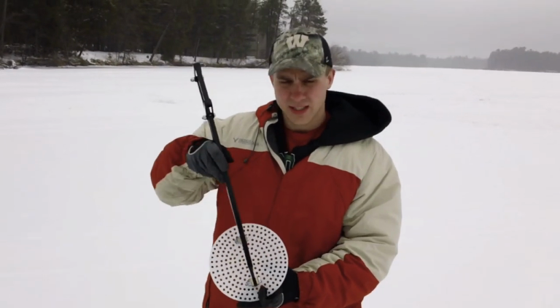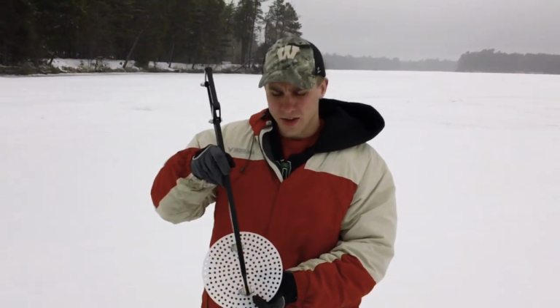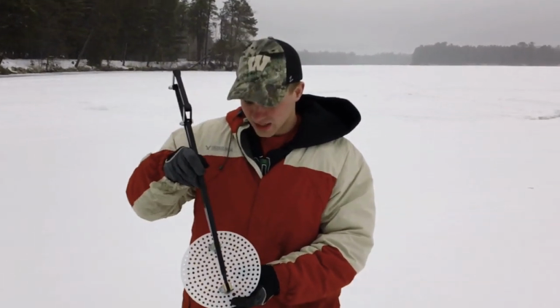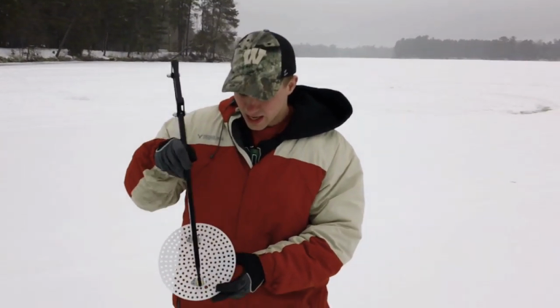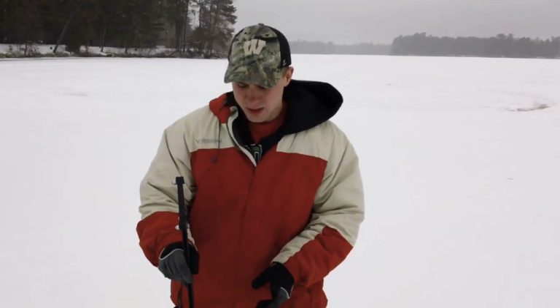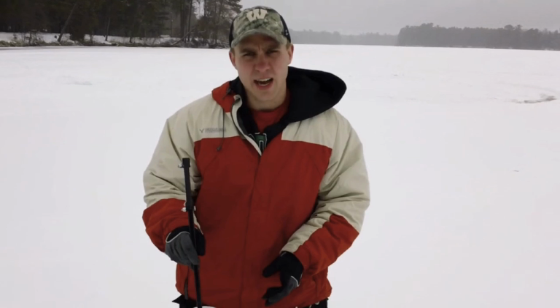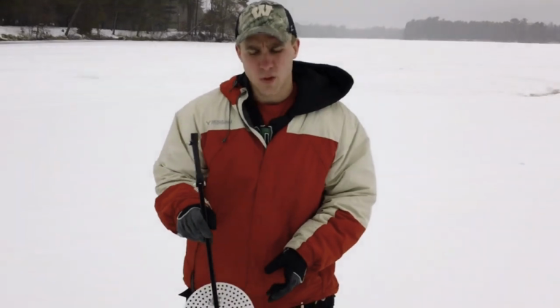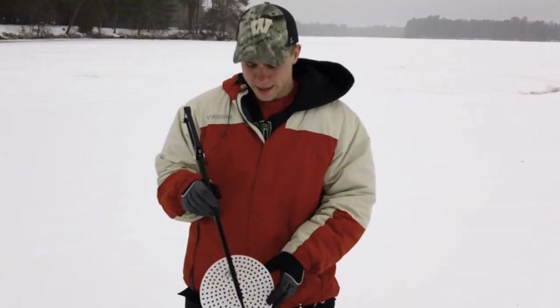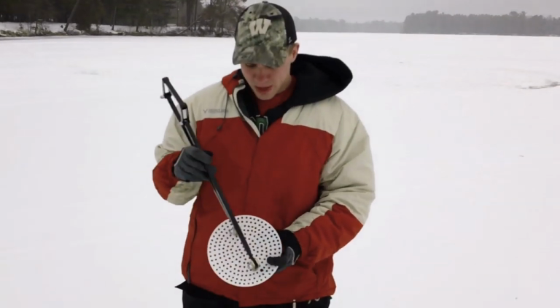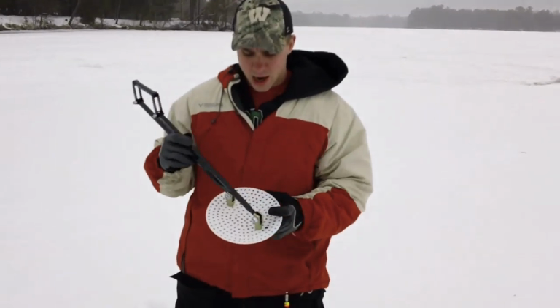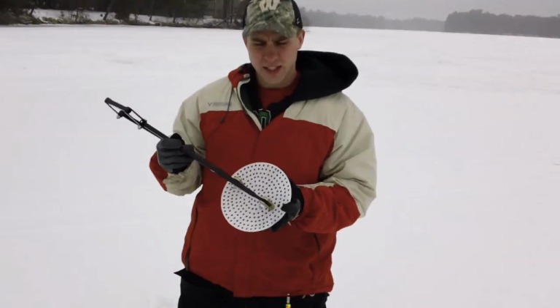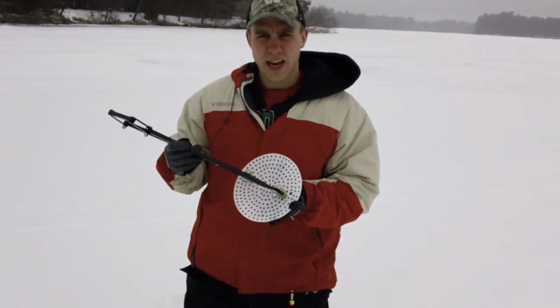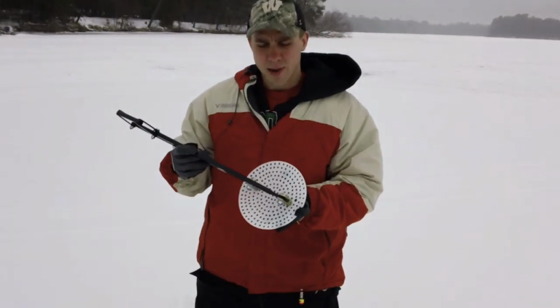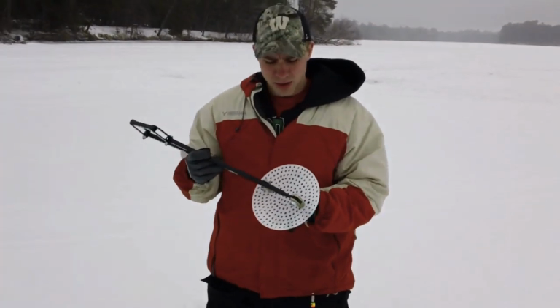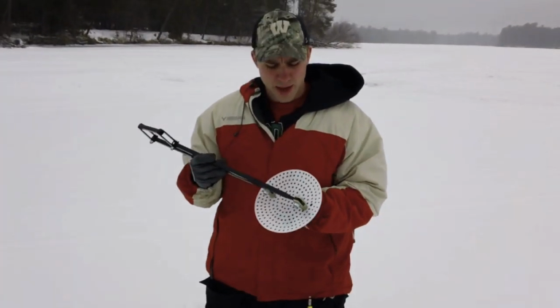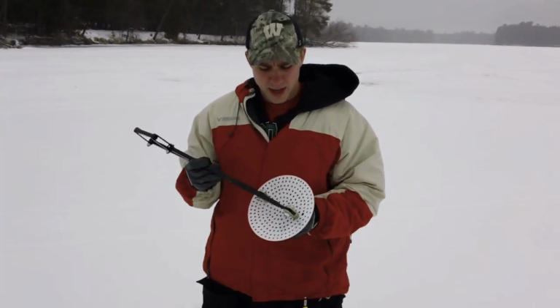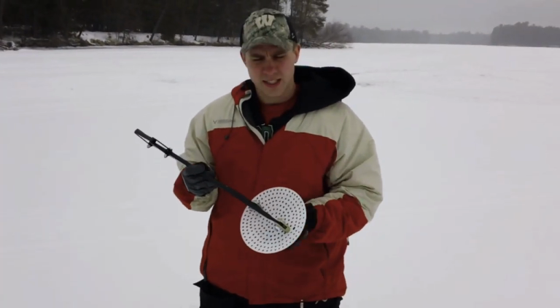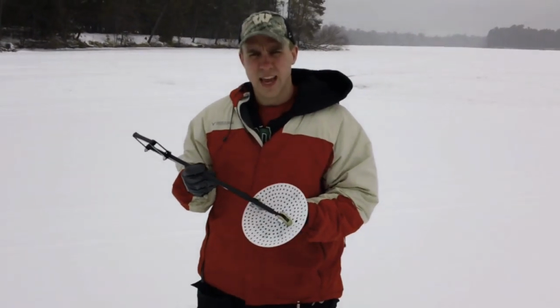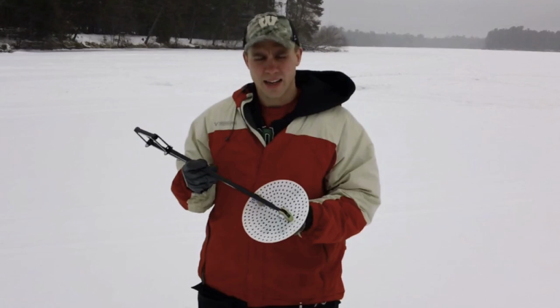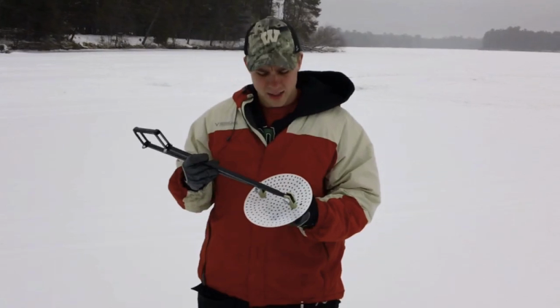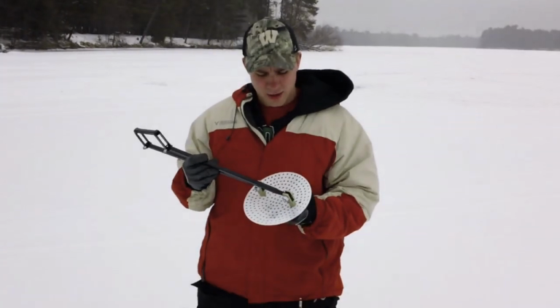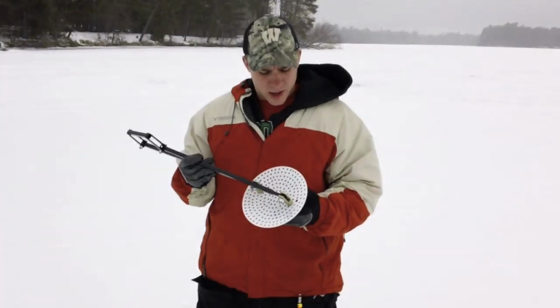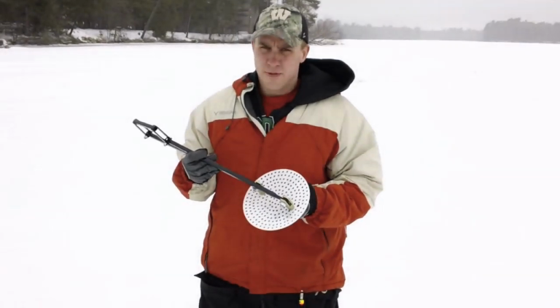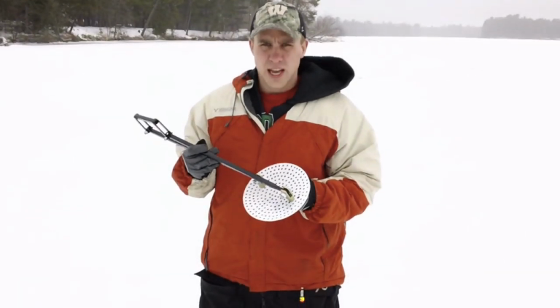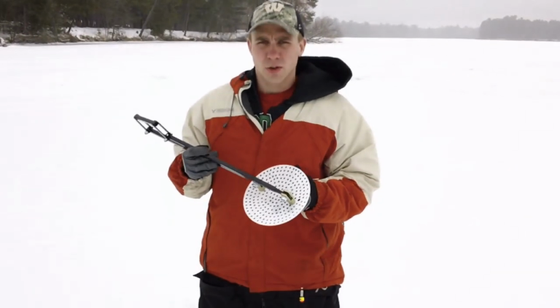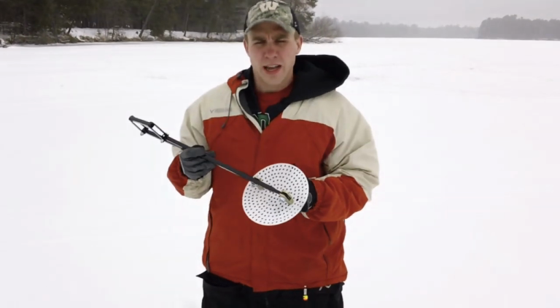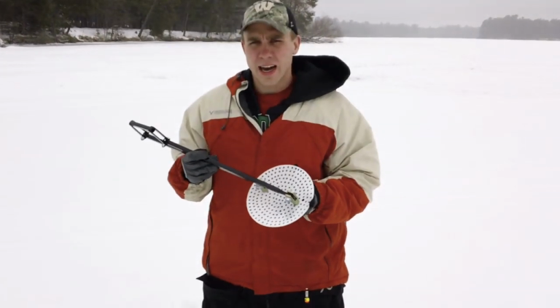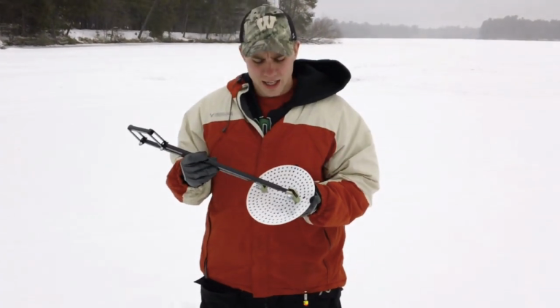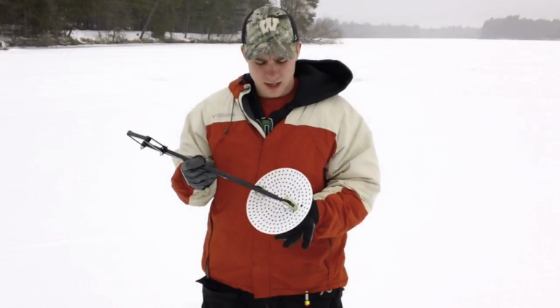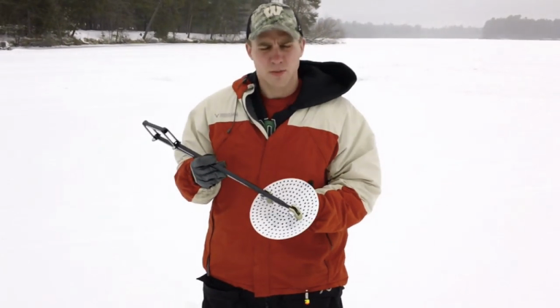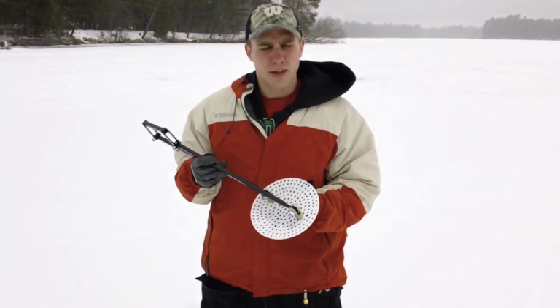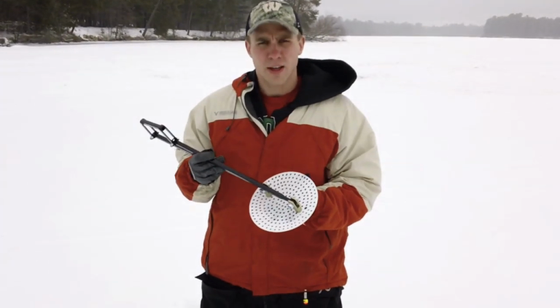You can see how easily this would slide into a bucket. This is the eight inch model. We do plan on making a six, eight, and ten inch model. For those ten inch holes where you get a lot of slush, this would be really valuable.